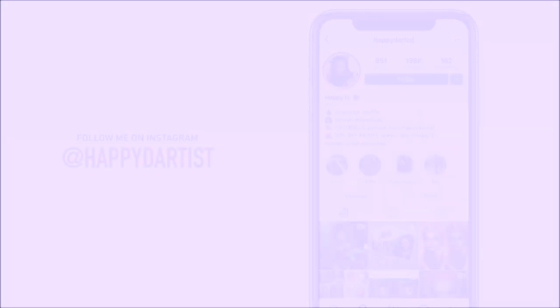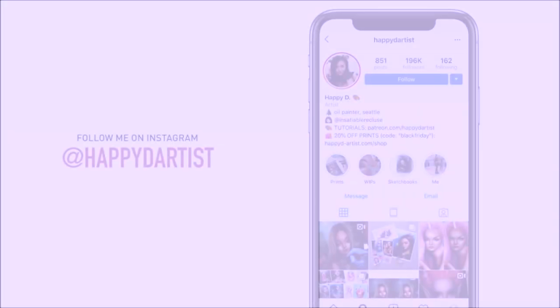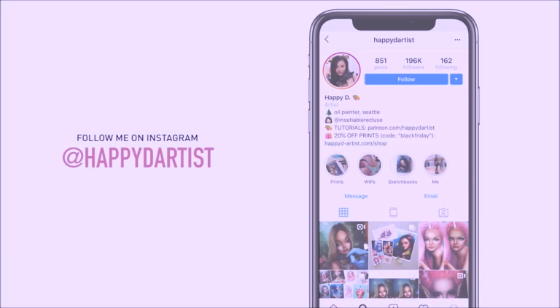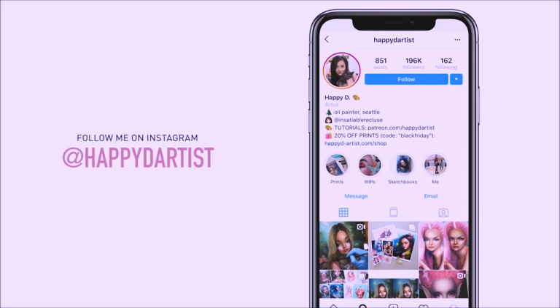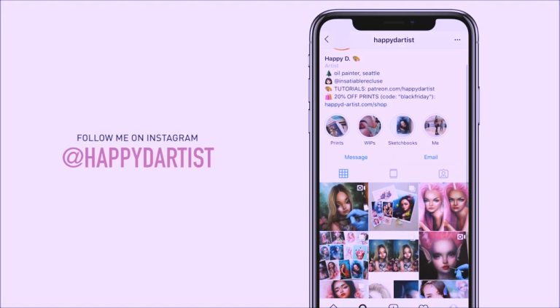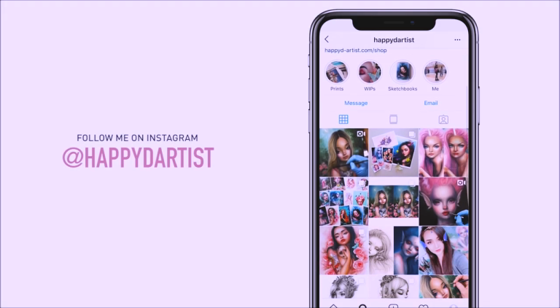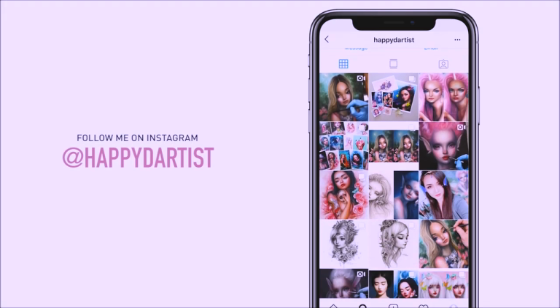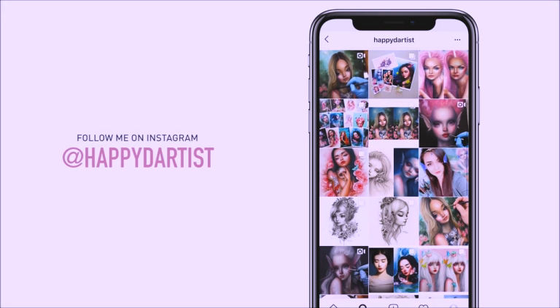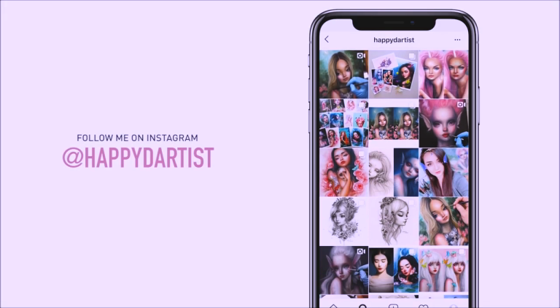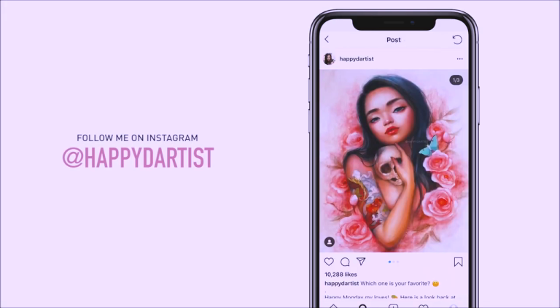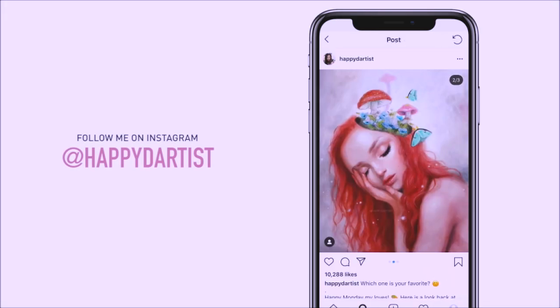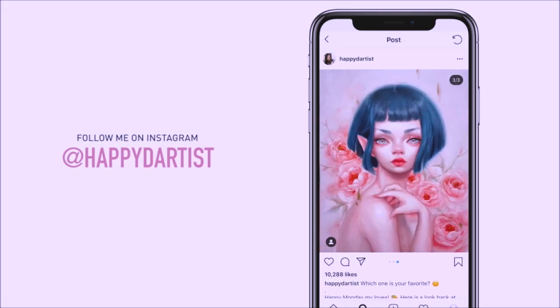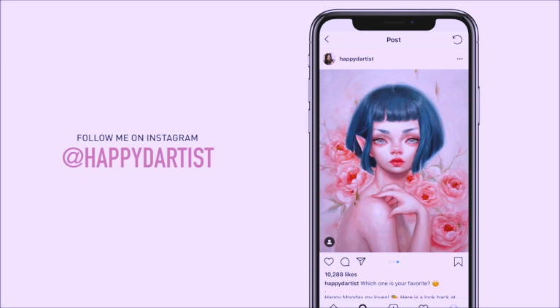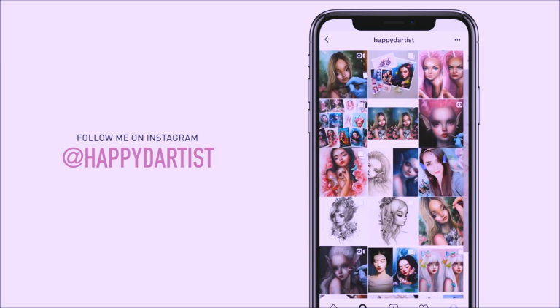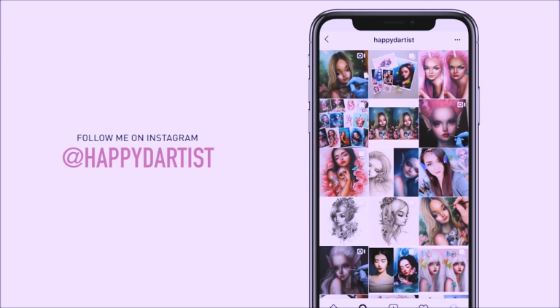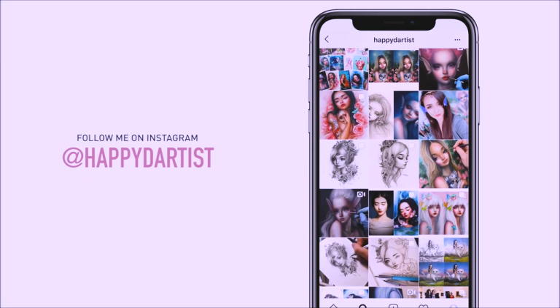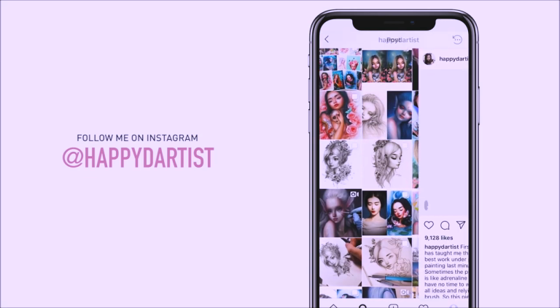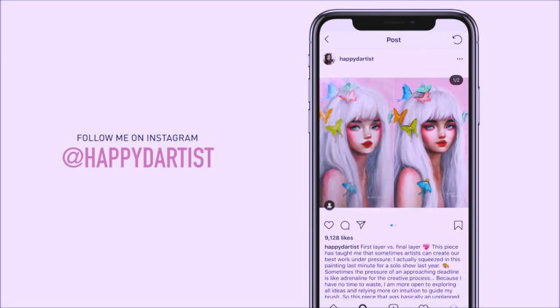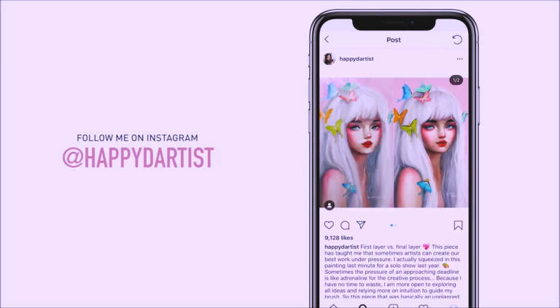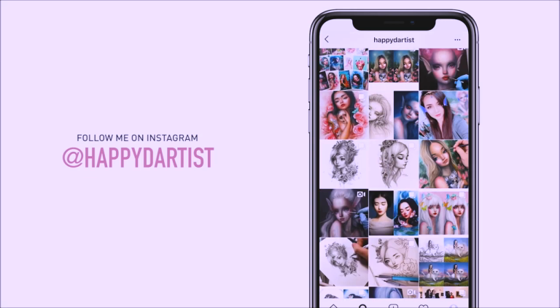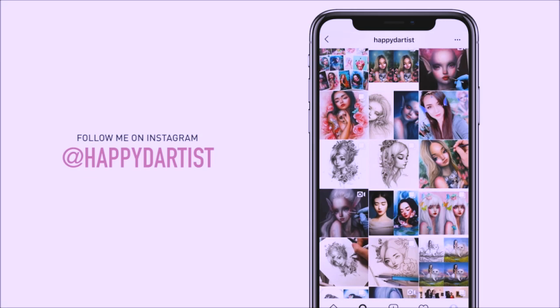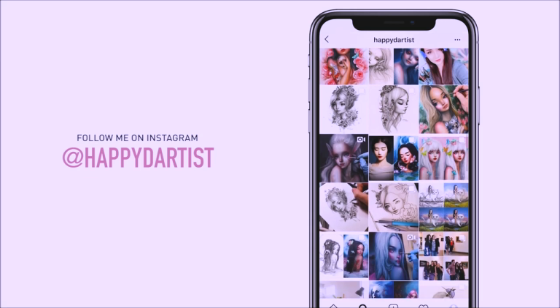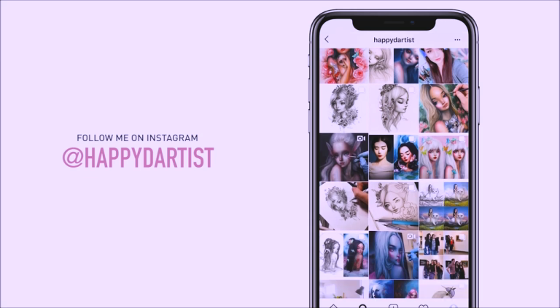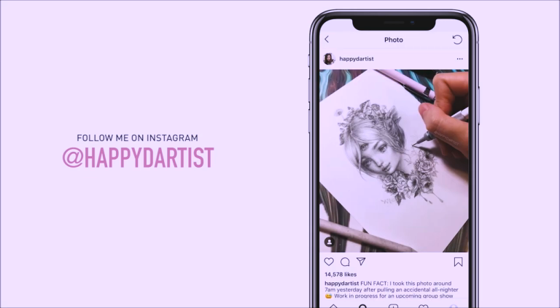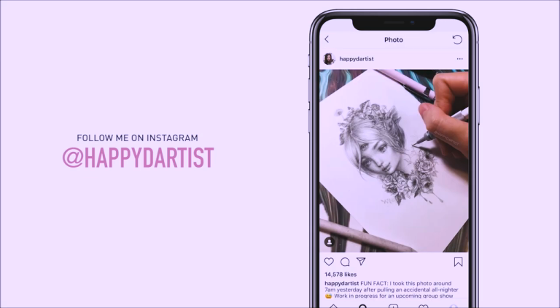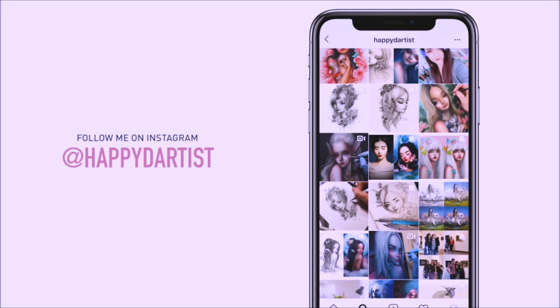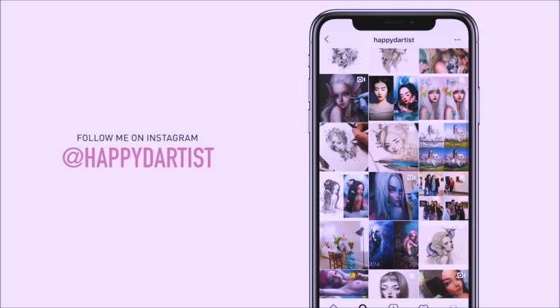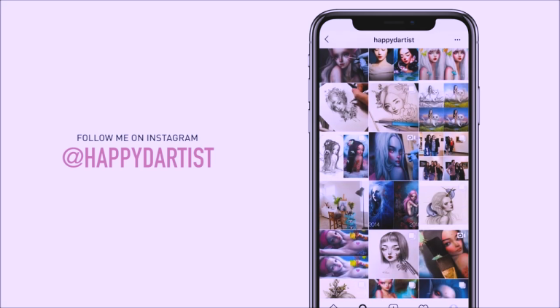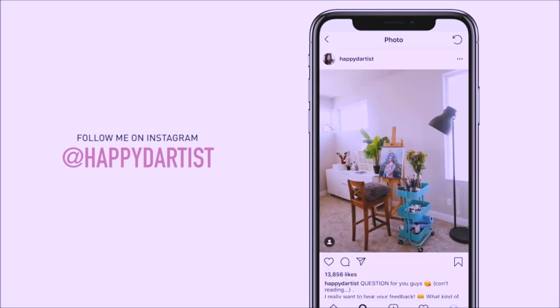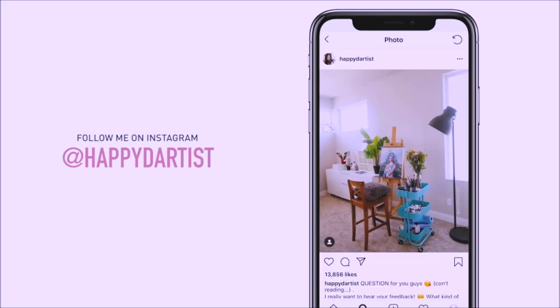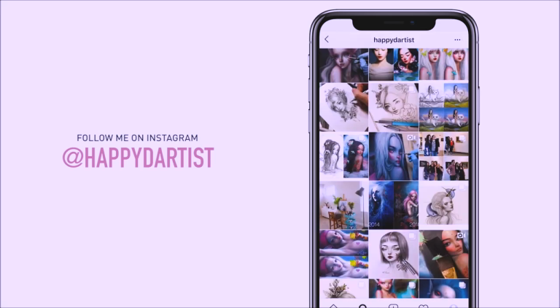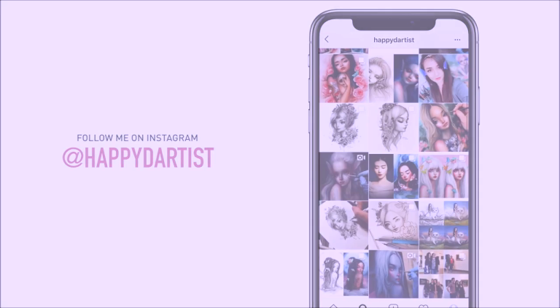Also, if you want to check out more artworks, works in progress, and random daily artist adventures, feel free to check out my Instagram — you can follow me at the handle @happydartist.